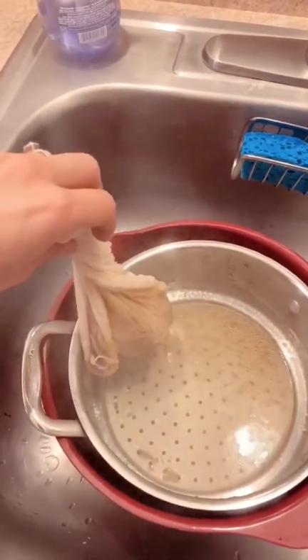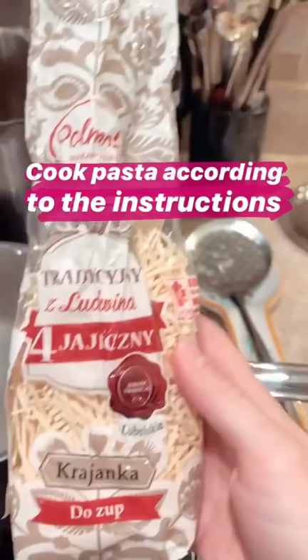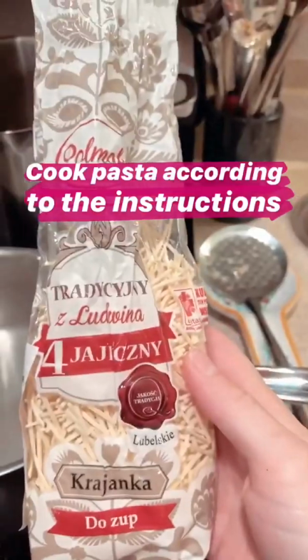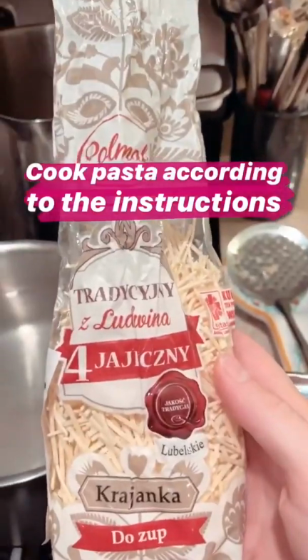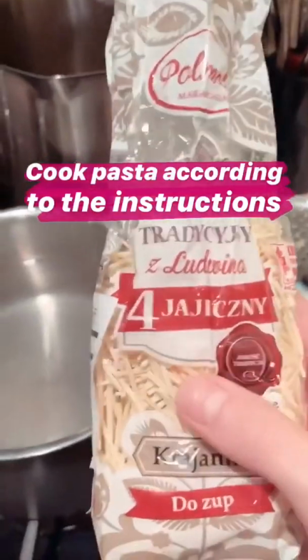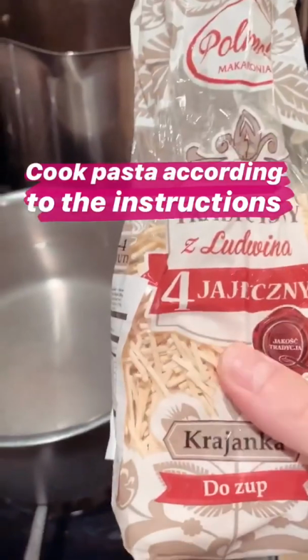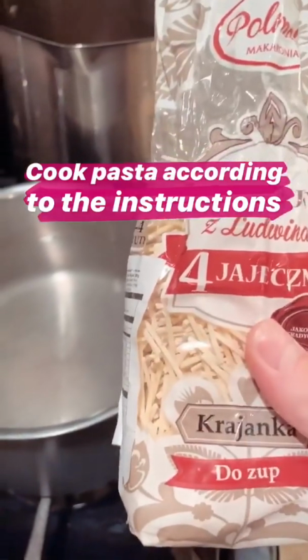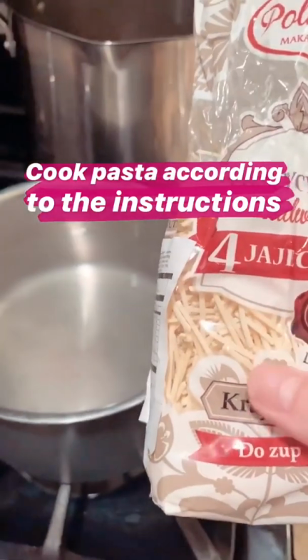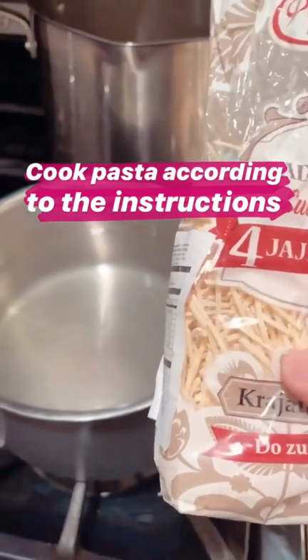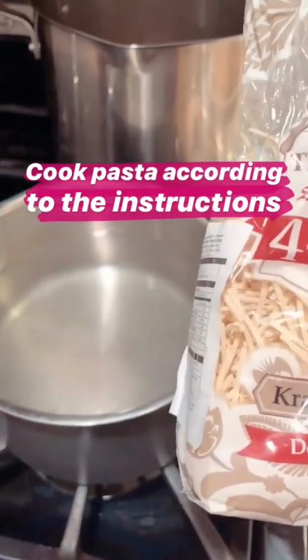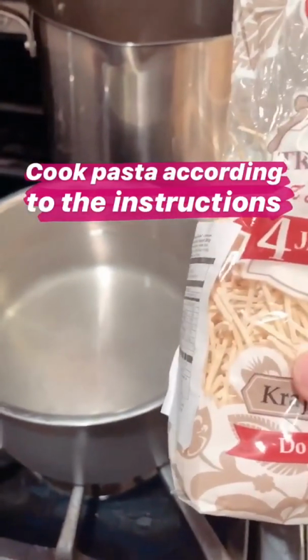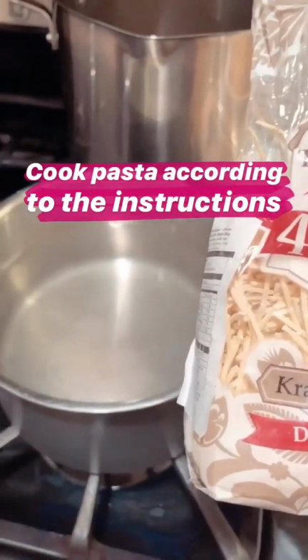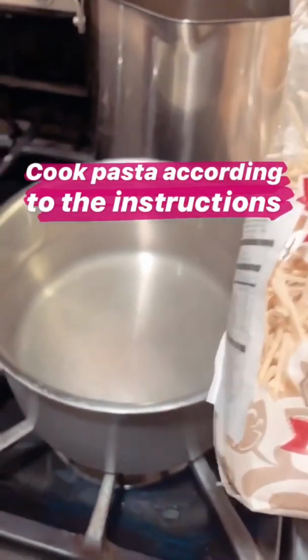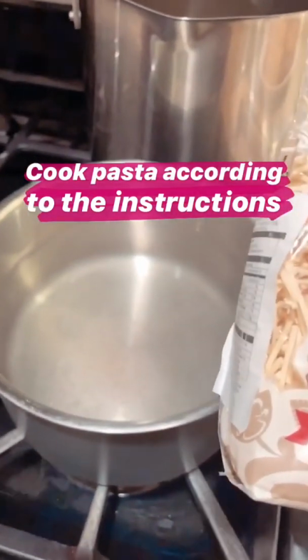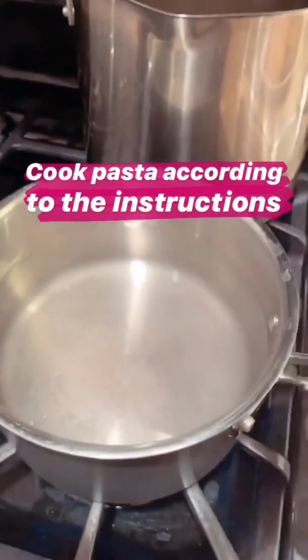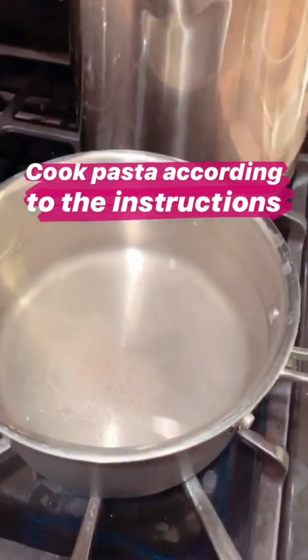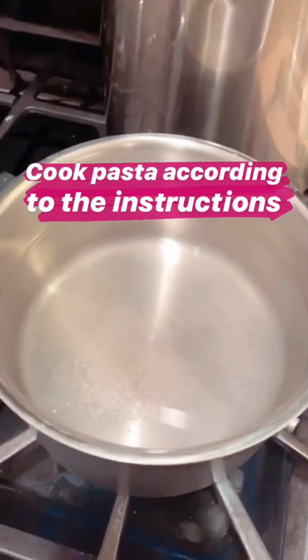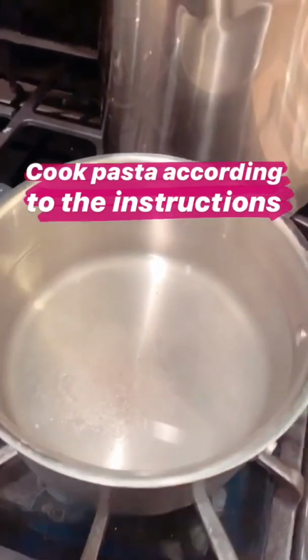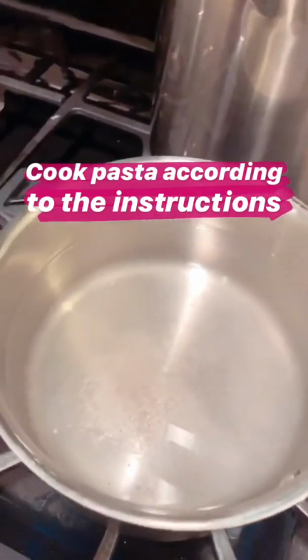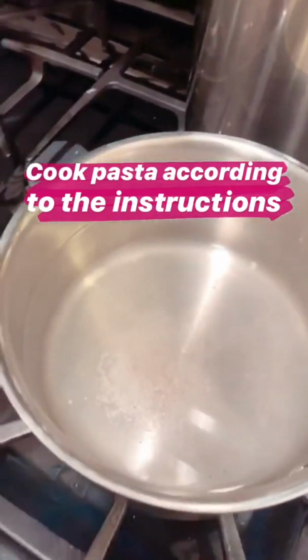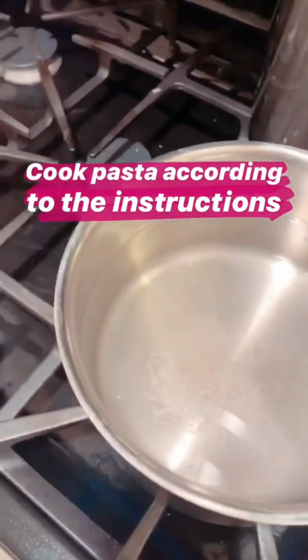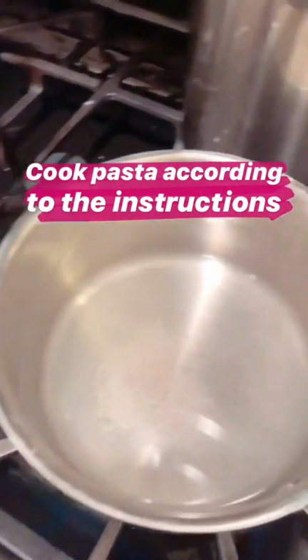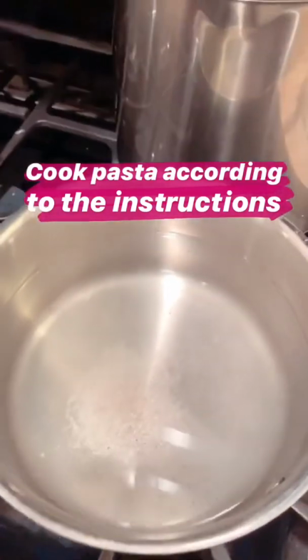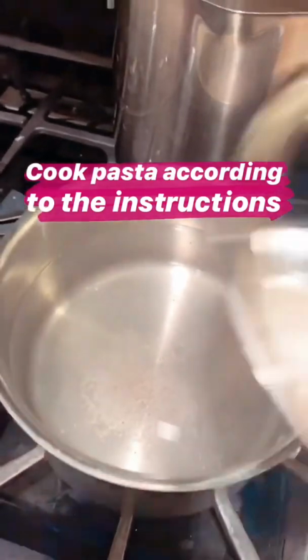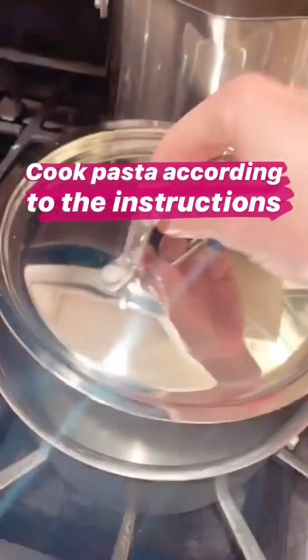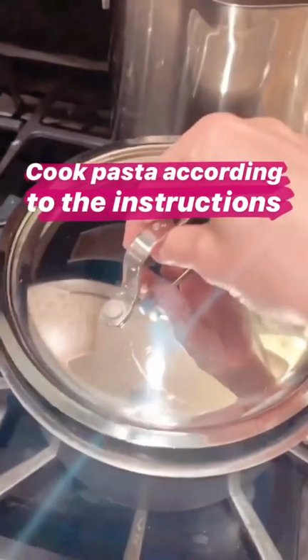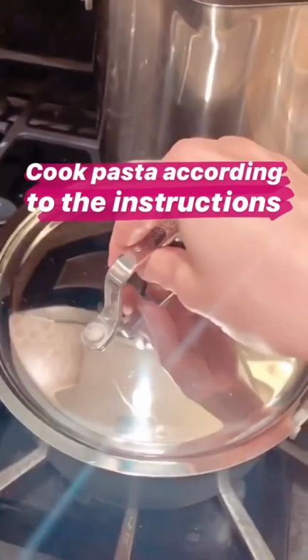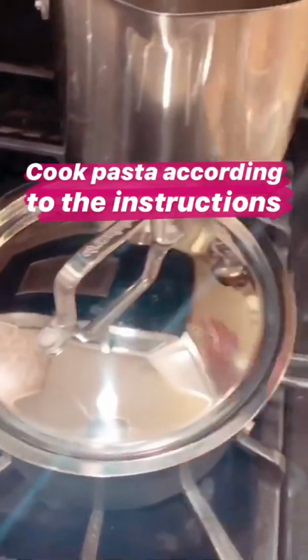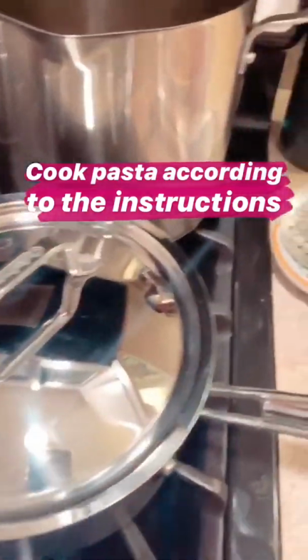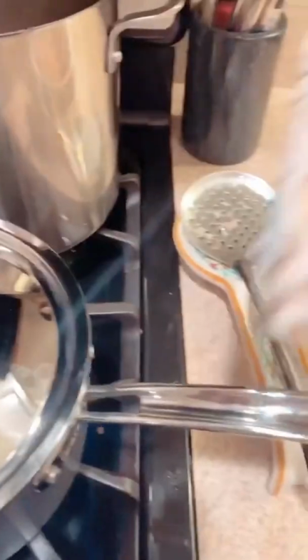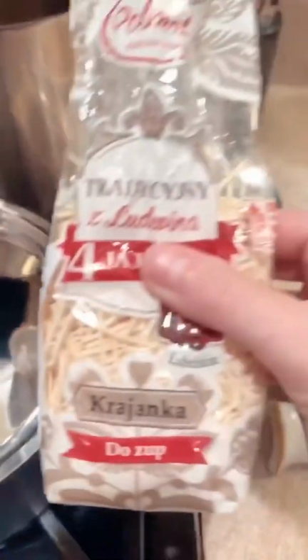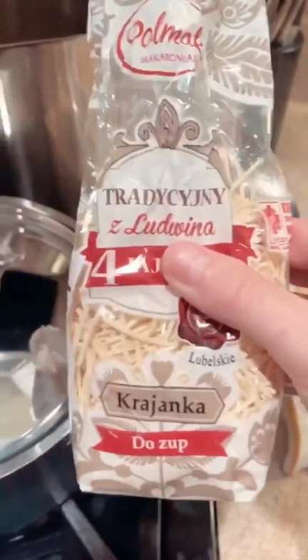Now I'm going to make this pasta — it's like an egg pasta that's perfect for this chicken soup. I am boiling water, I added salt, and I'm just going to wait until this boils, then I'm going to add this pasta and cook it for four minutes.